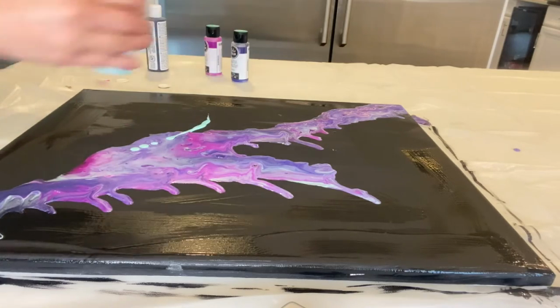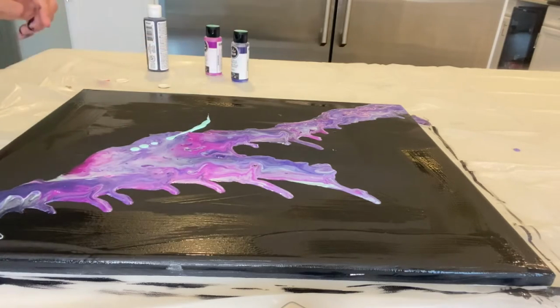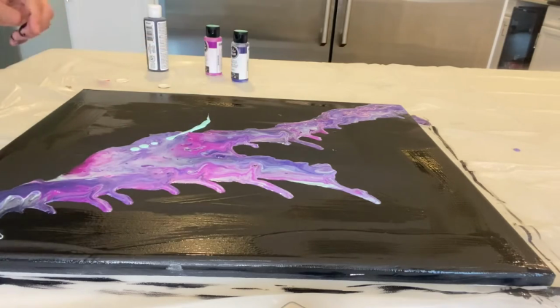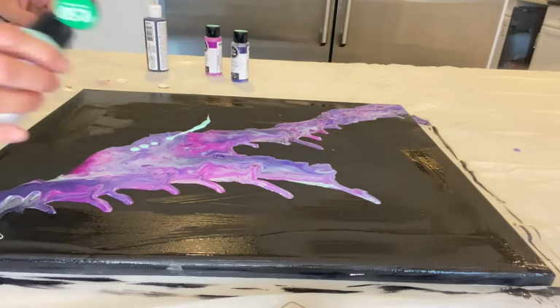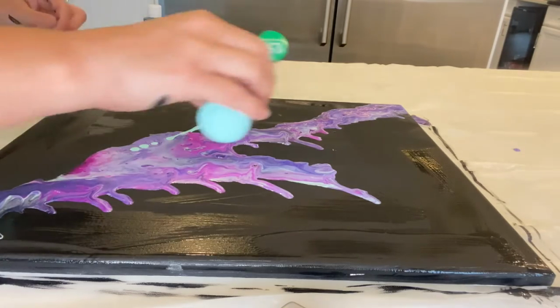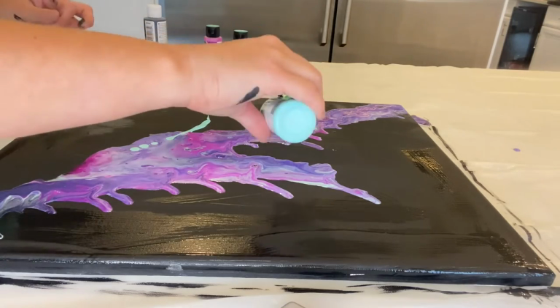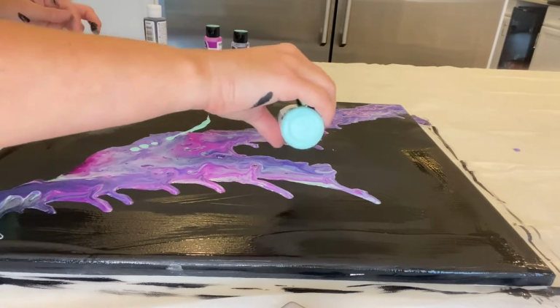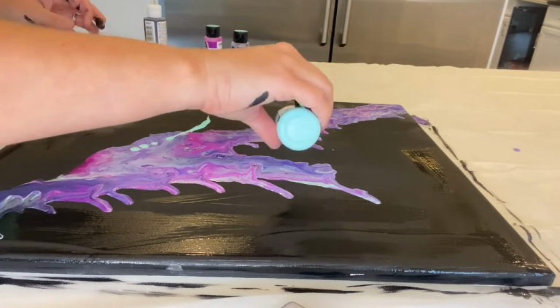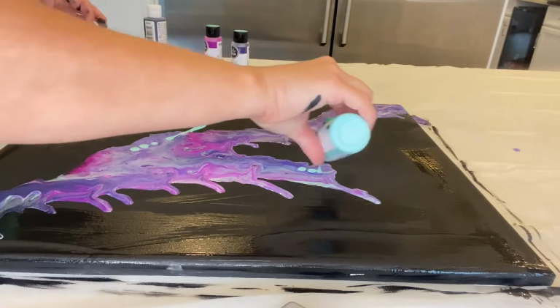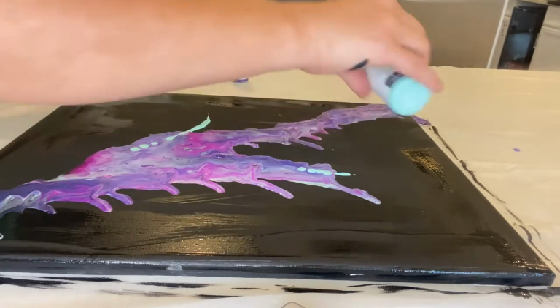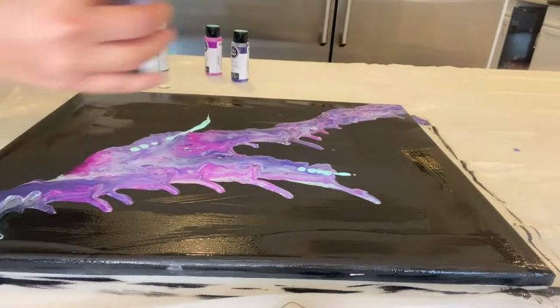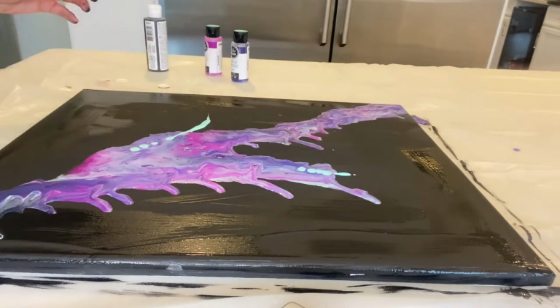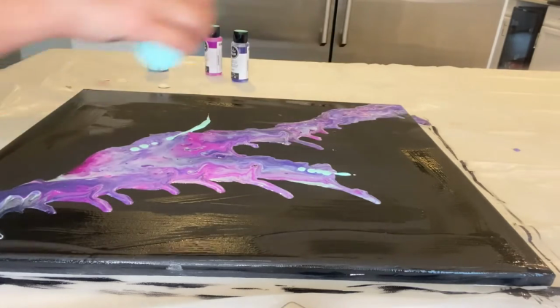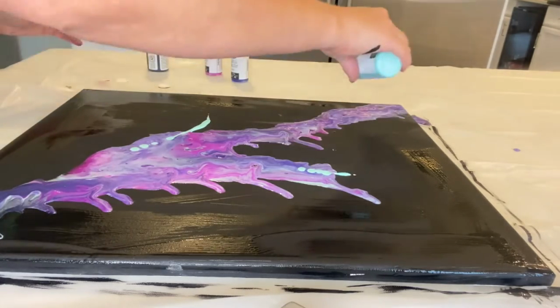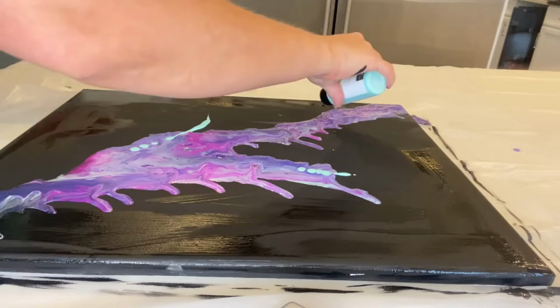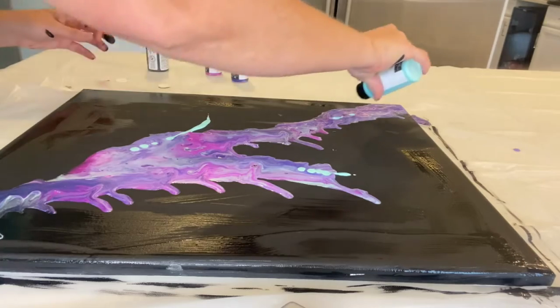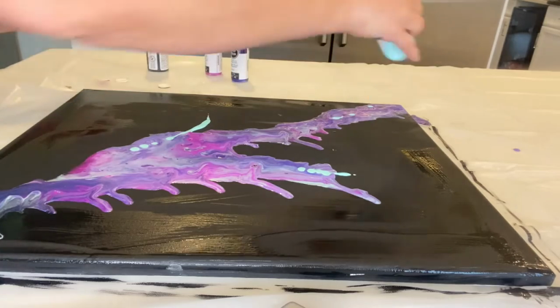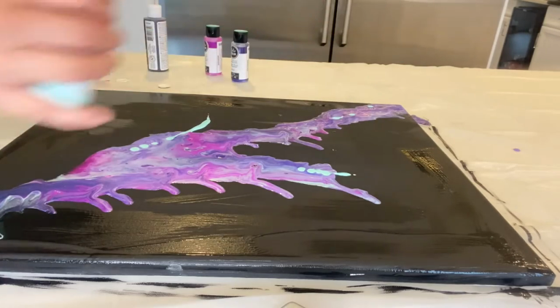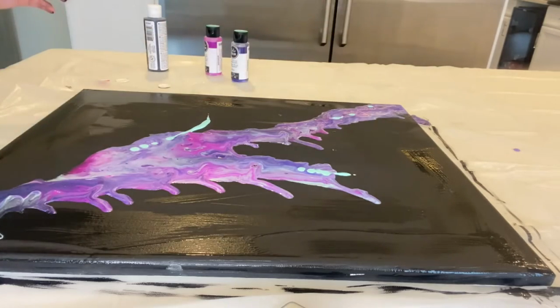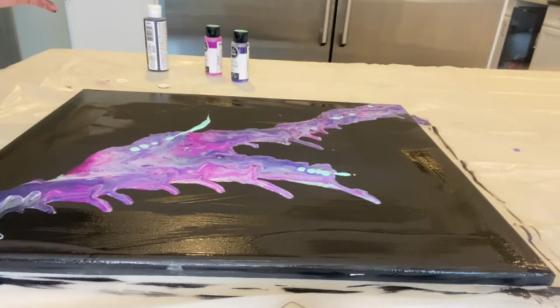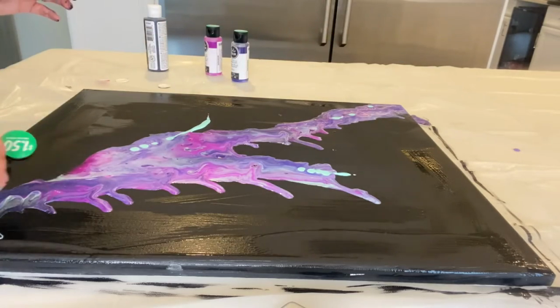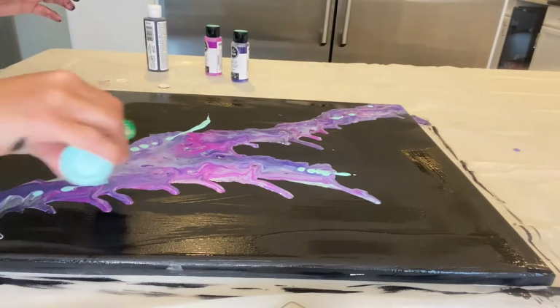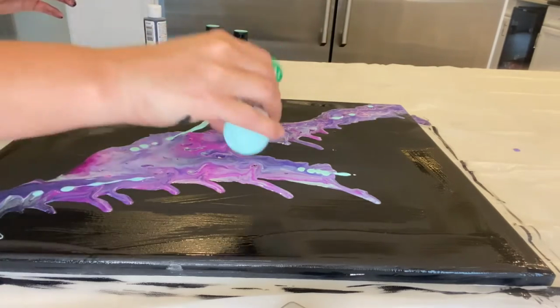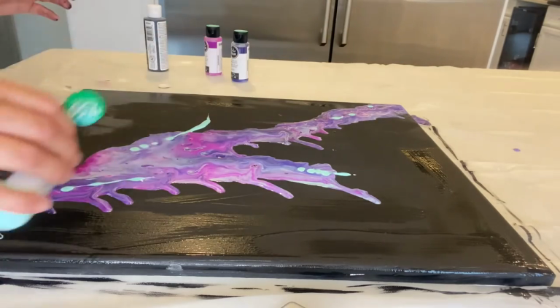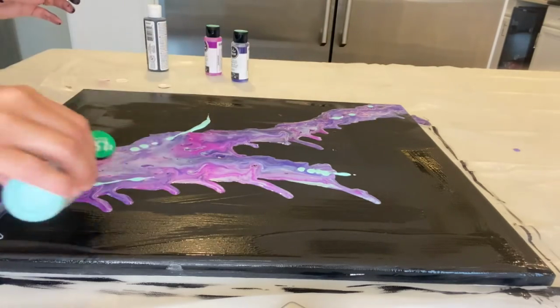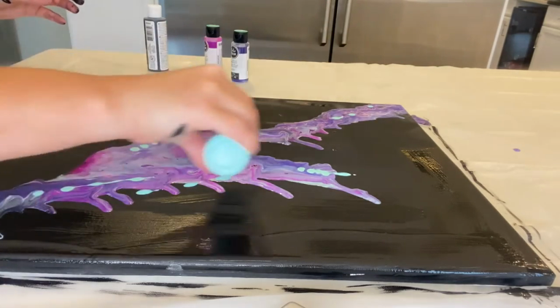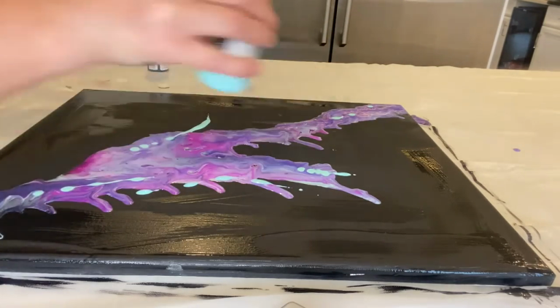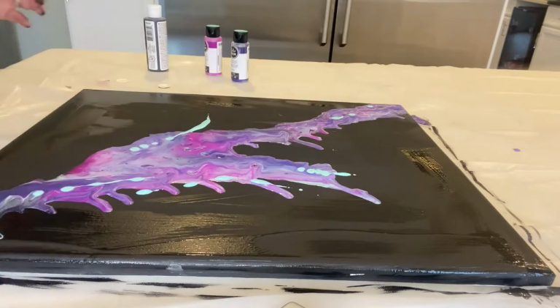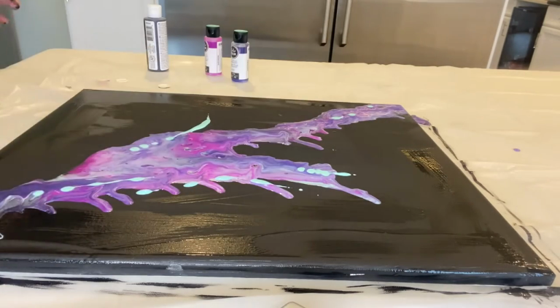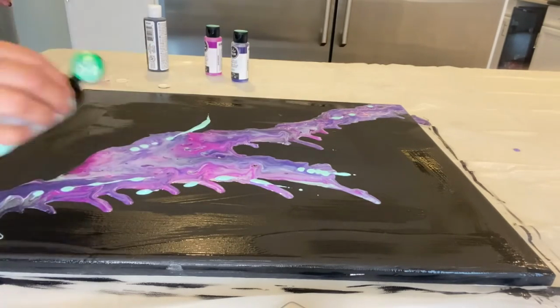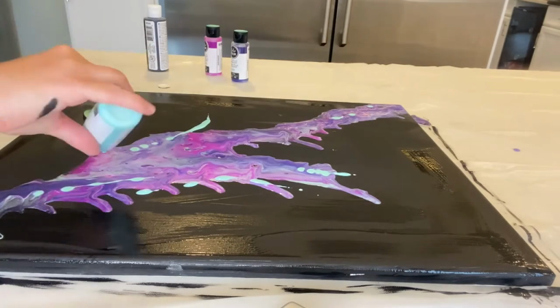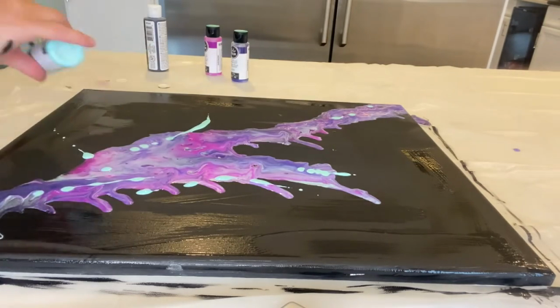I kept adding more colors to try to get more of the desired effect that I was looking for, to get it to feather a little more.